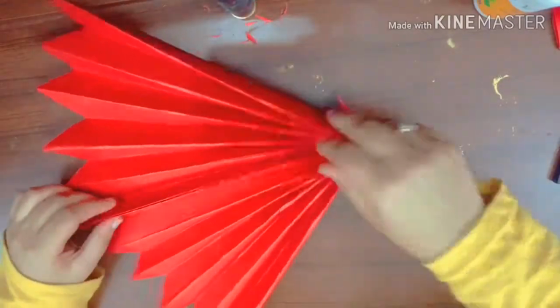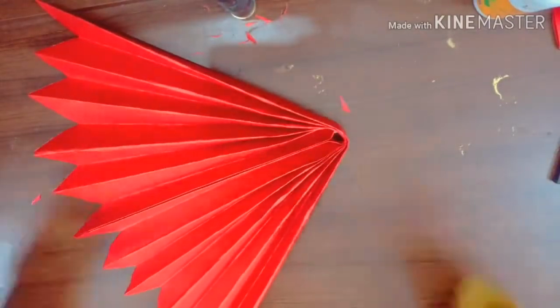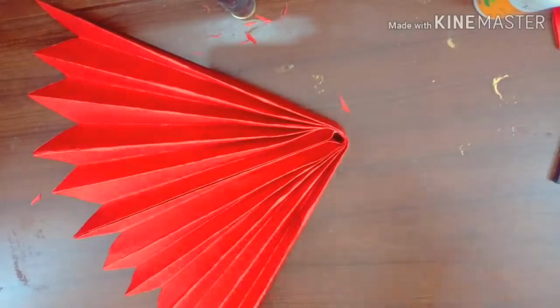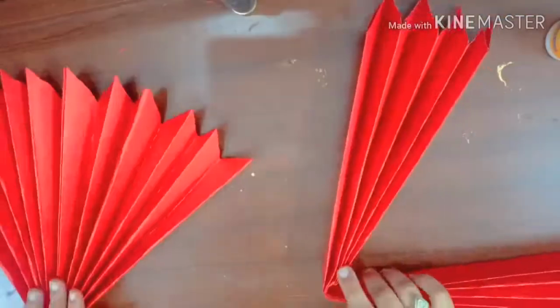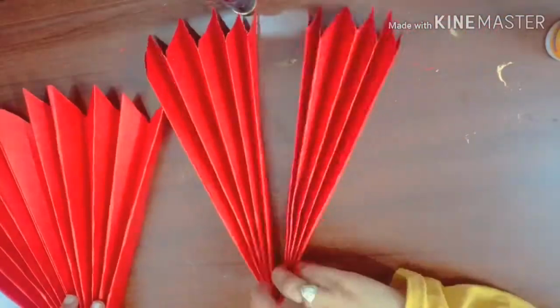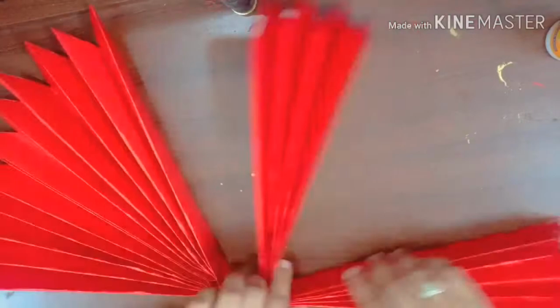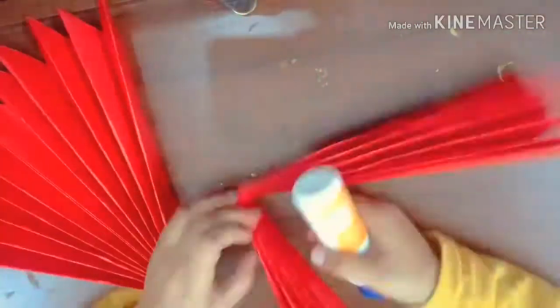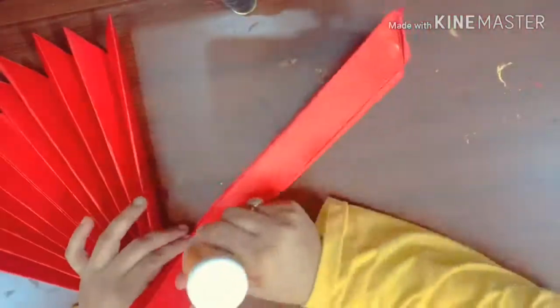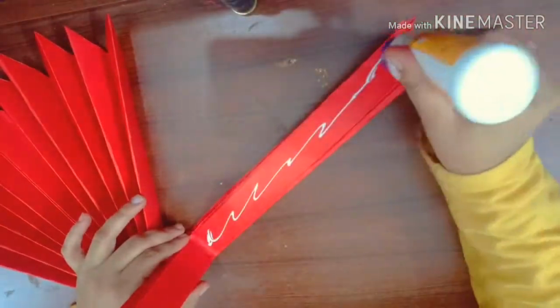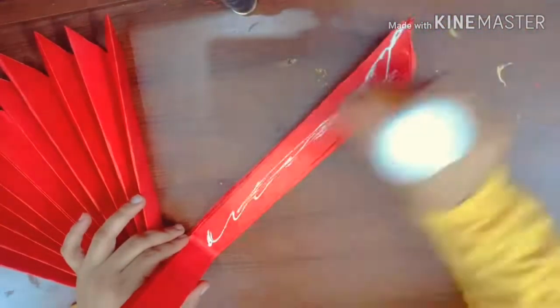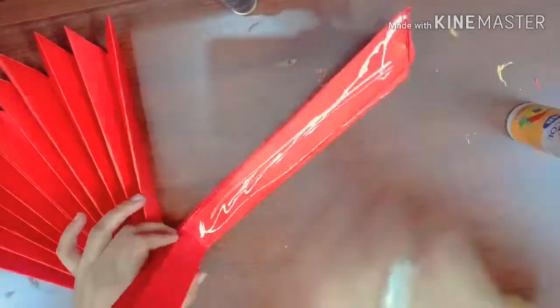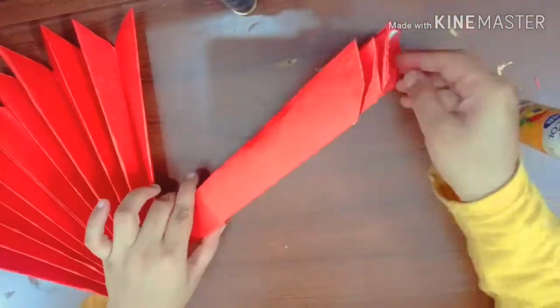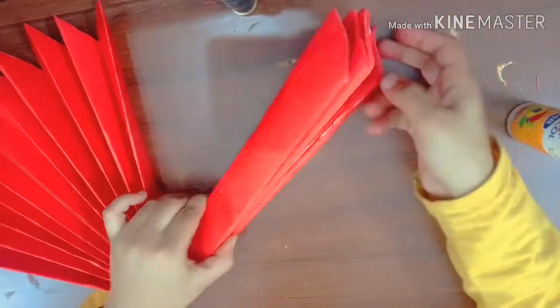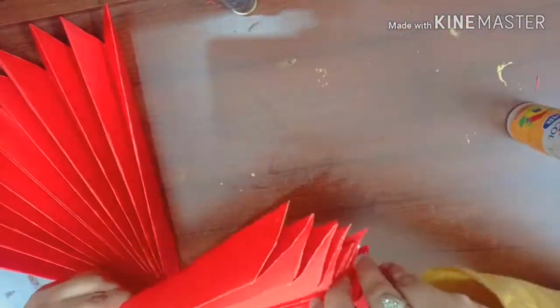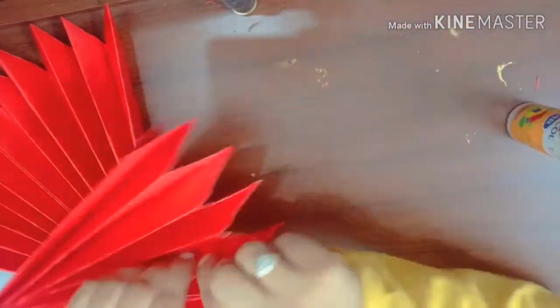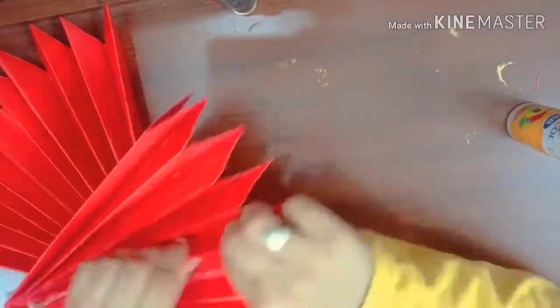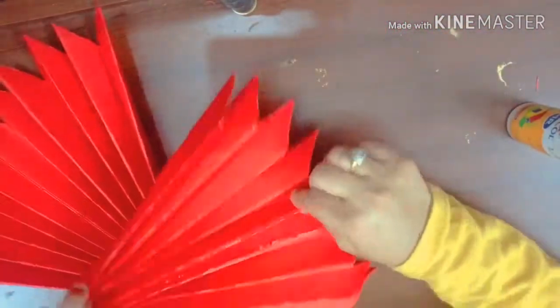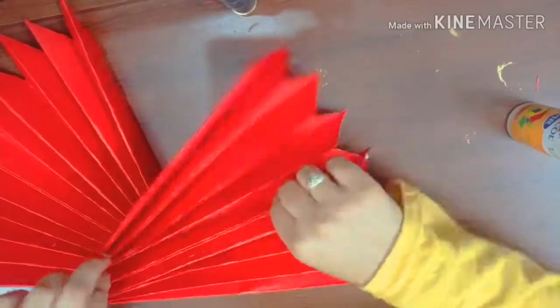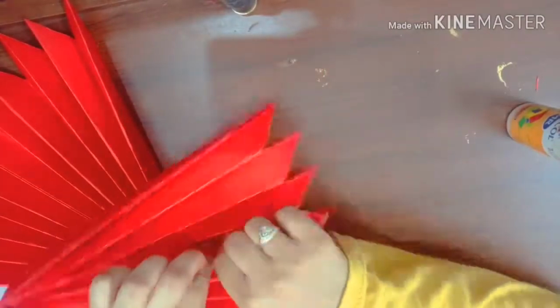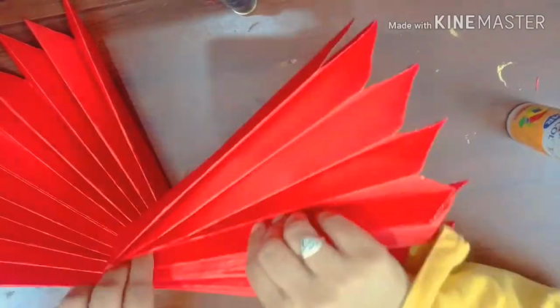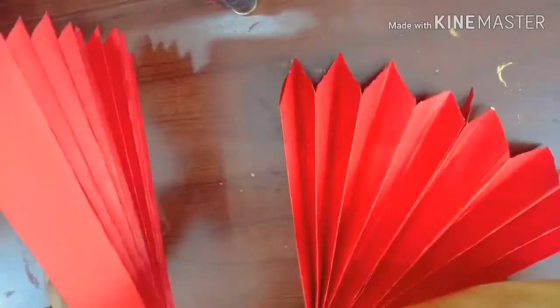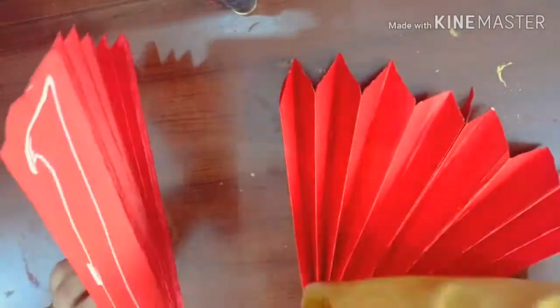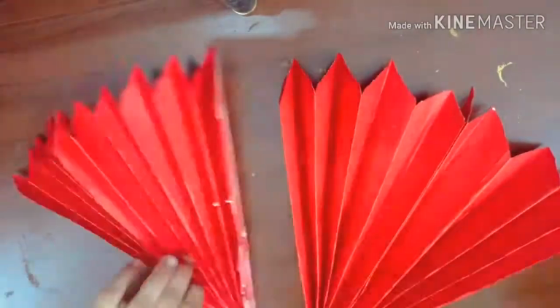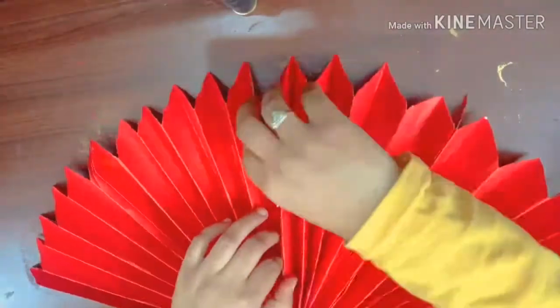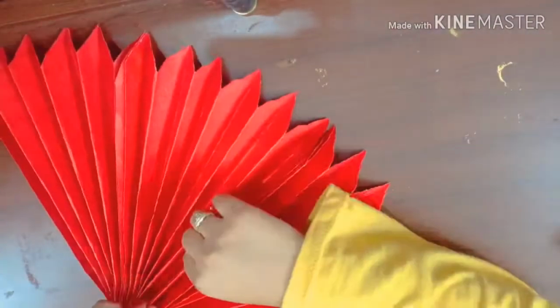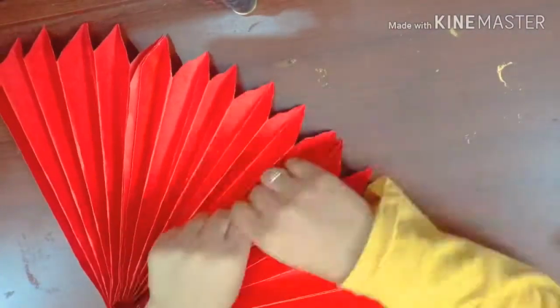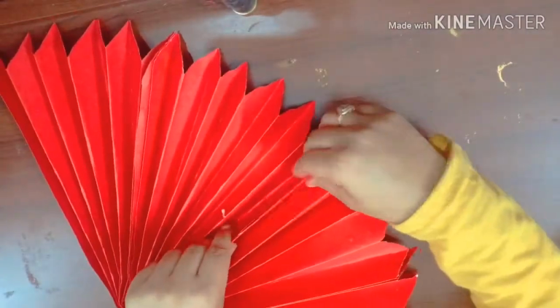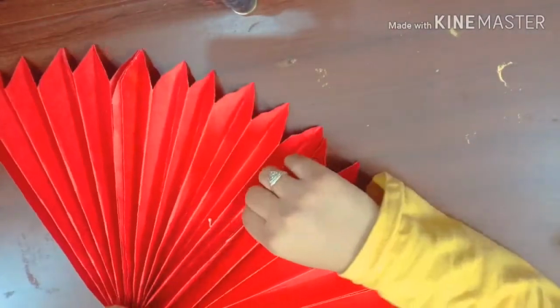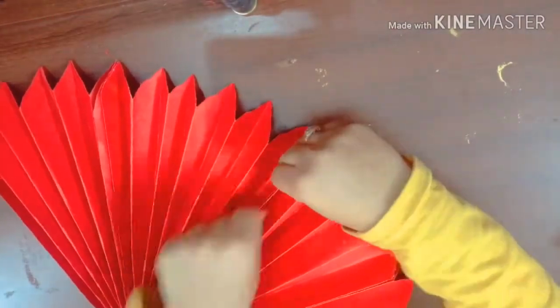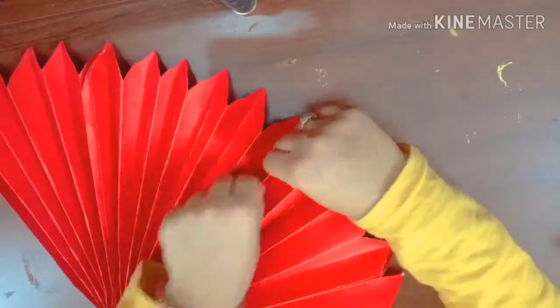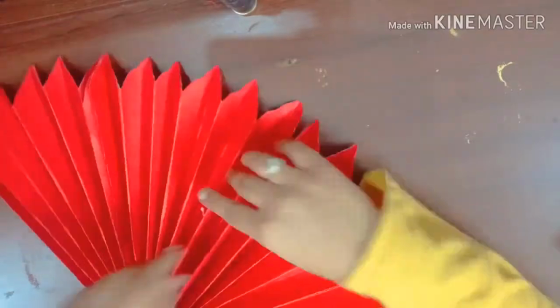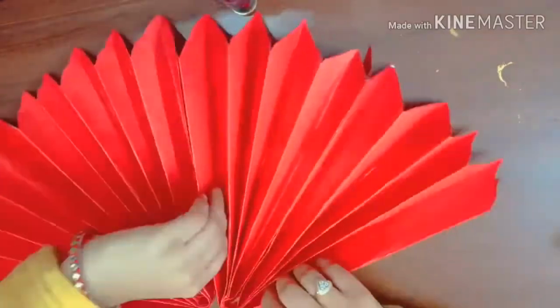Make two more patterns like this and attach them with the help of favicol. Now attach all three patterns together to make a perfect flower. For more flowers like this, please check the link in the description box.